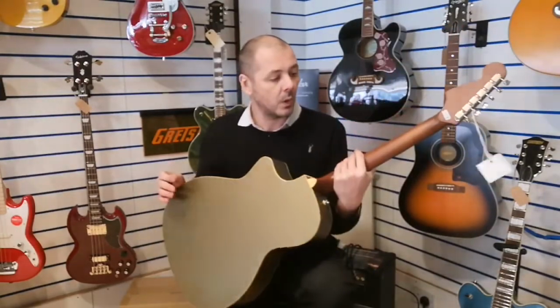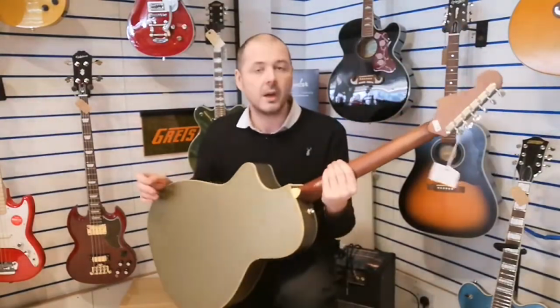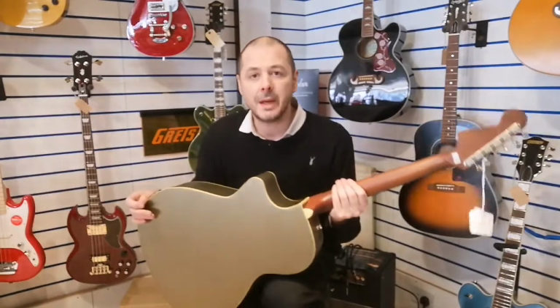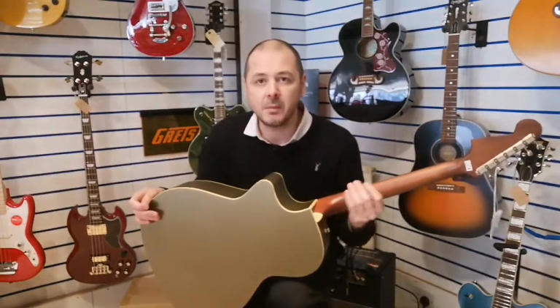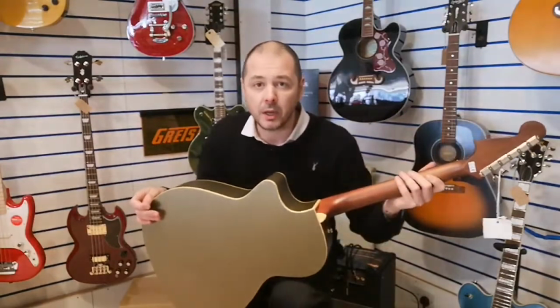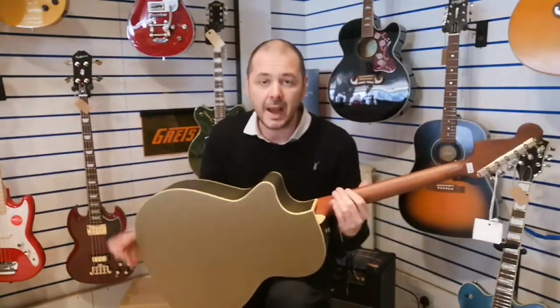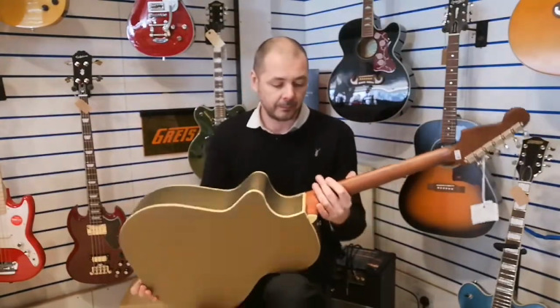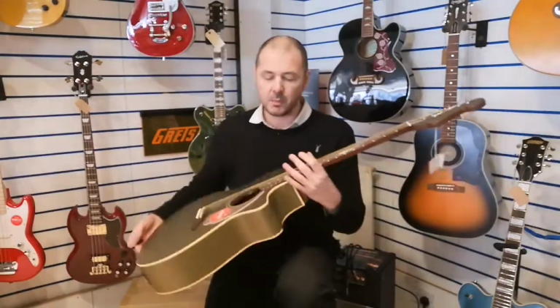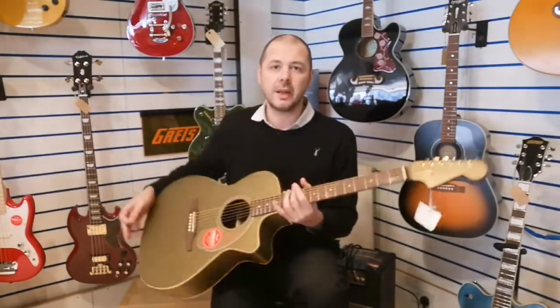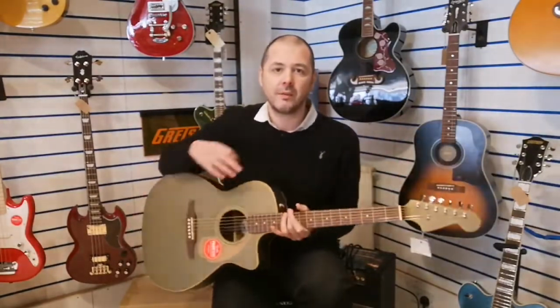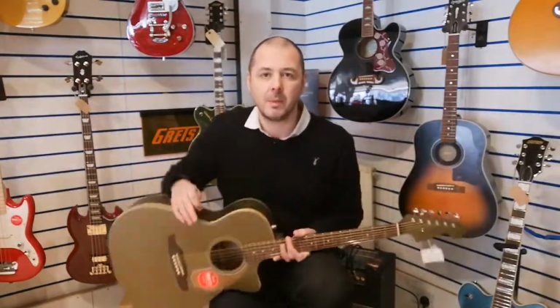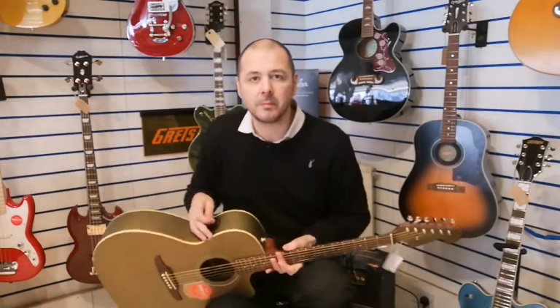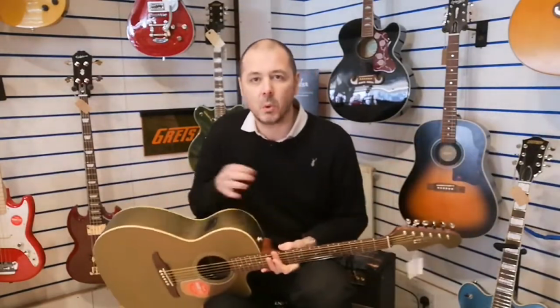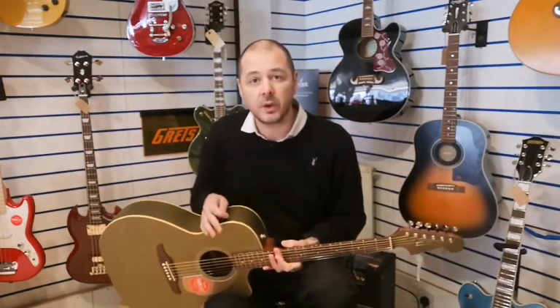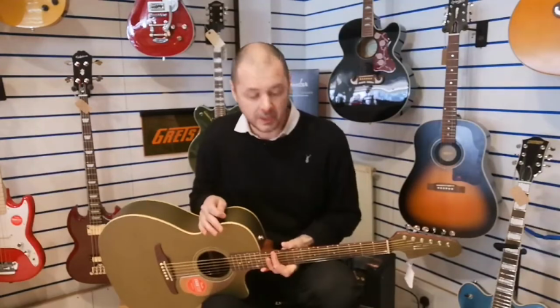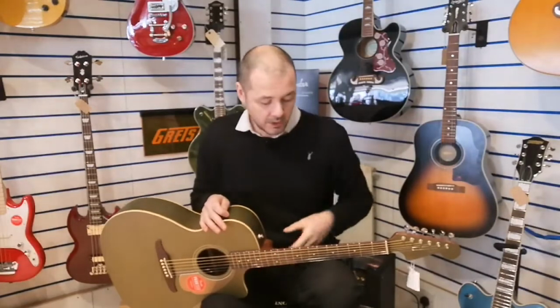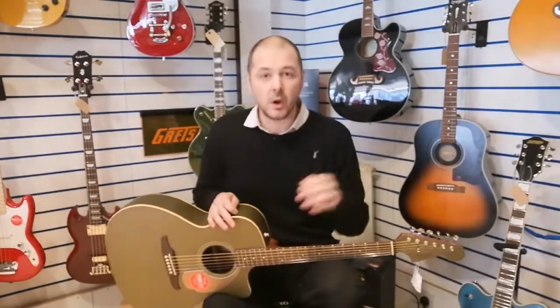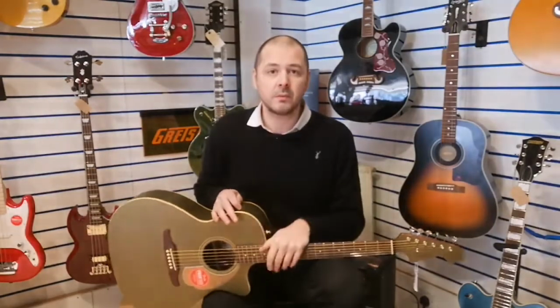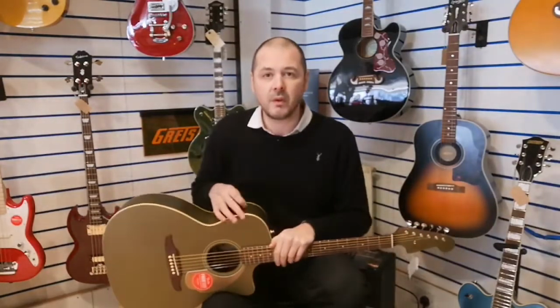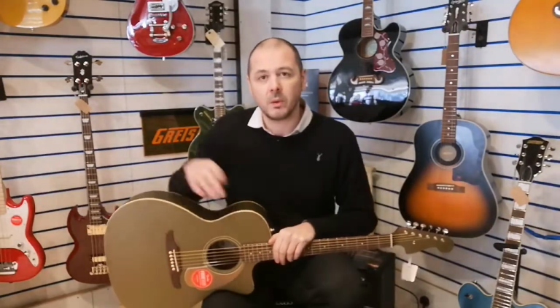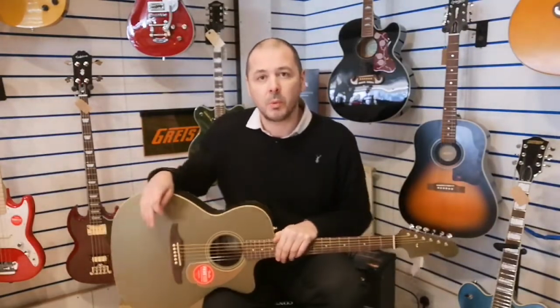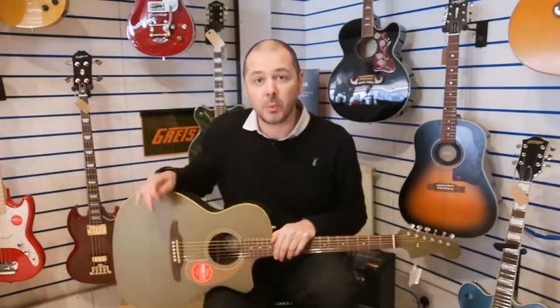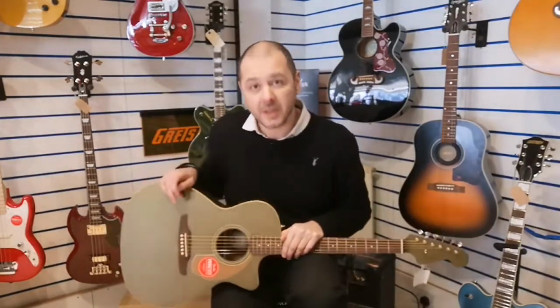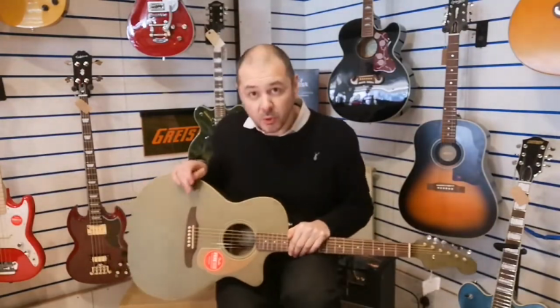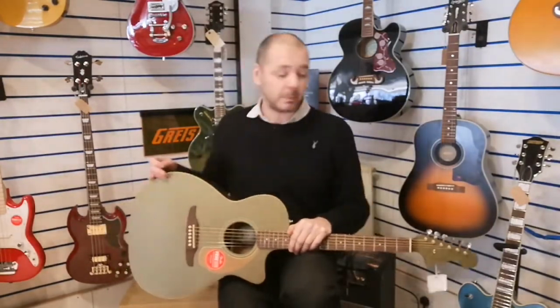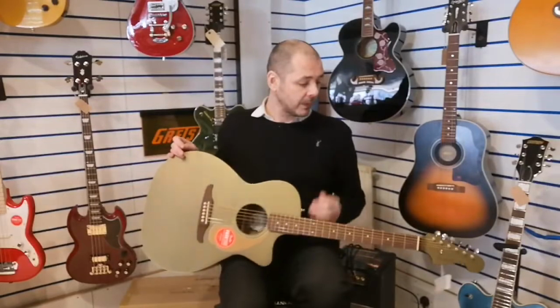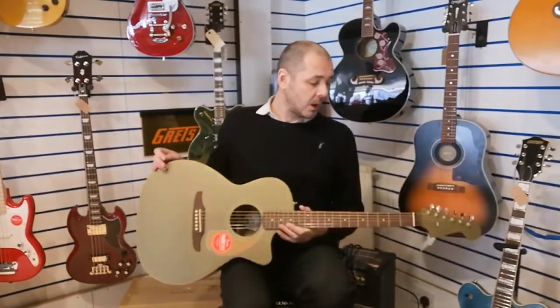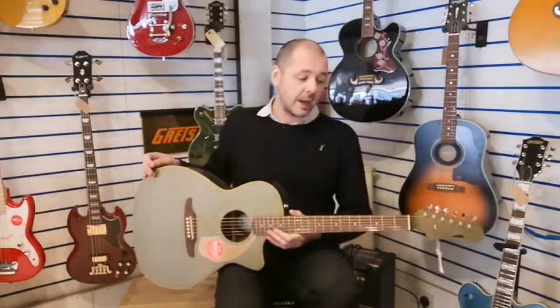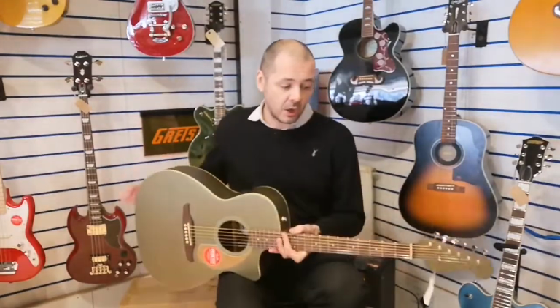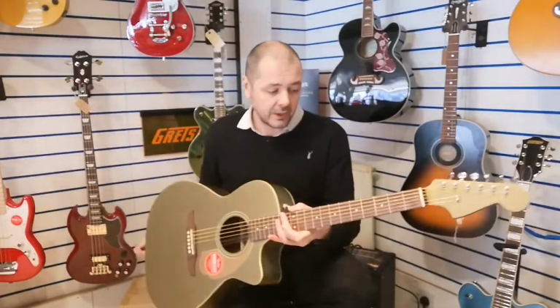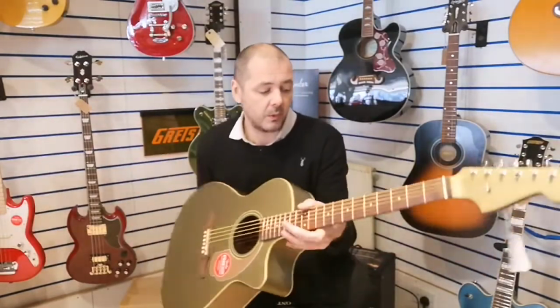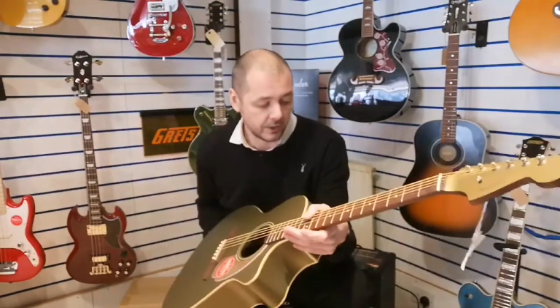With a laminated mahogany neck as well. Mahogany is great for the lower end frequencies and it works very well coupled up with the Sitka spruce top.